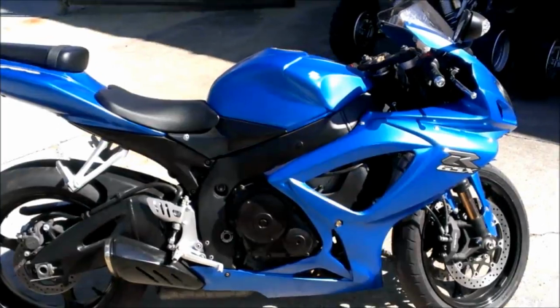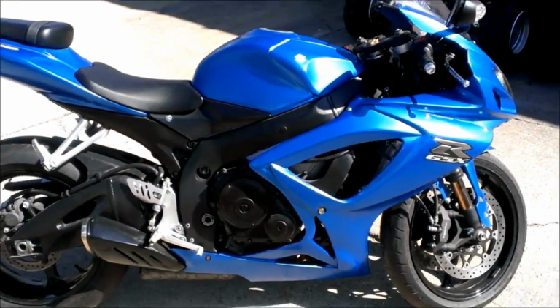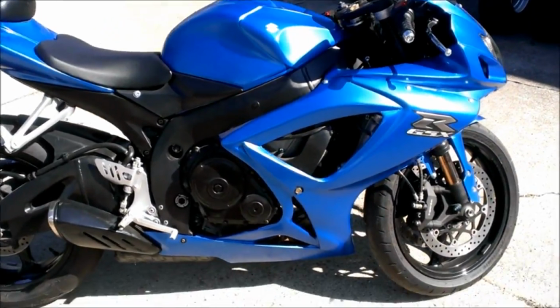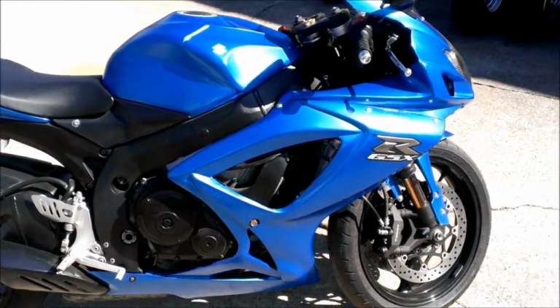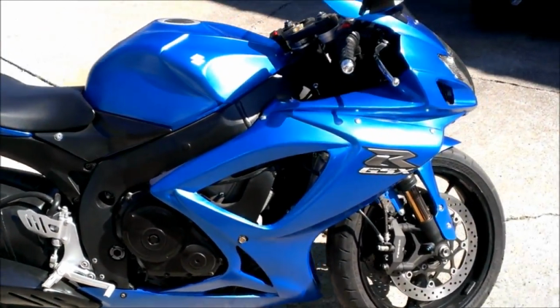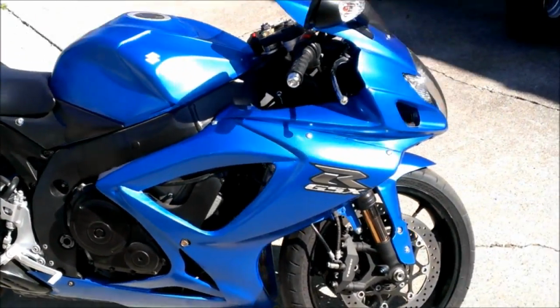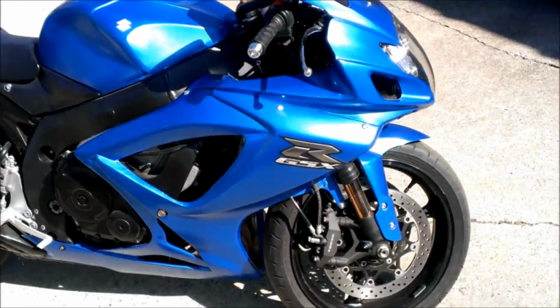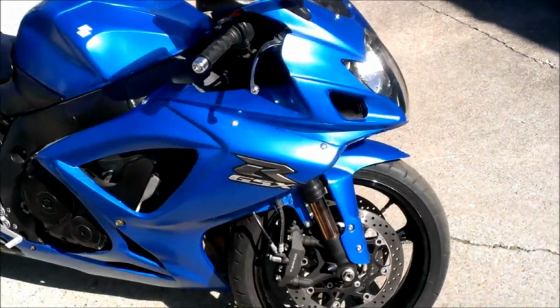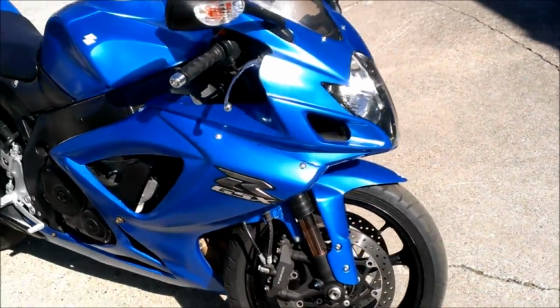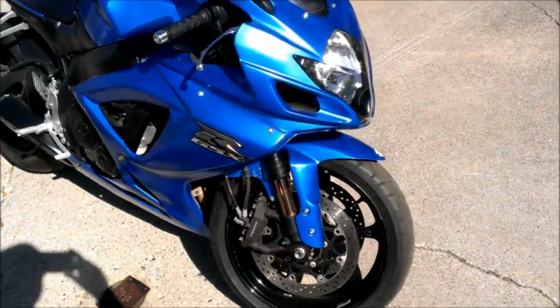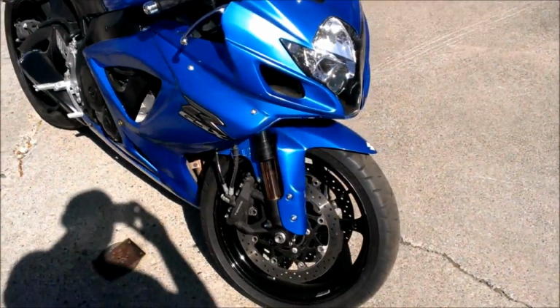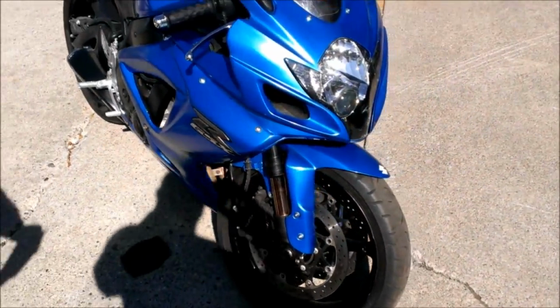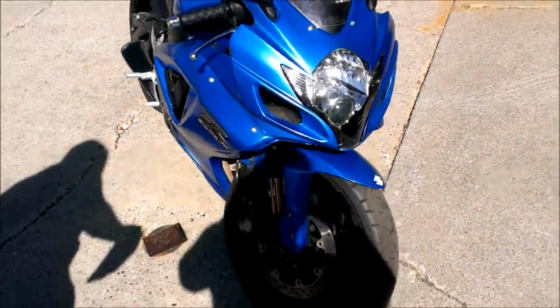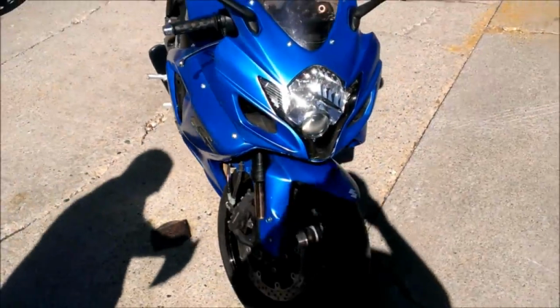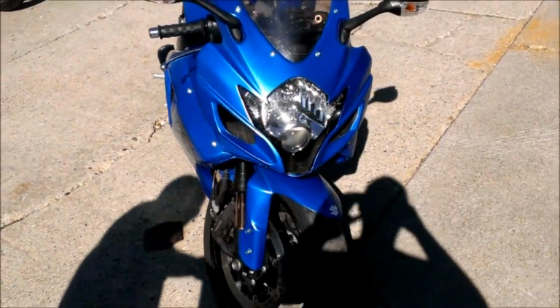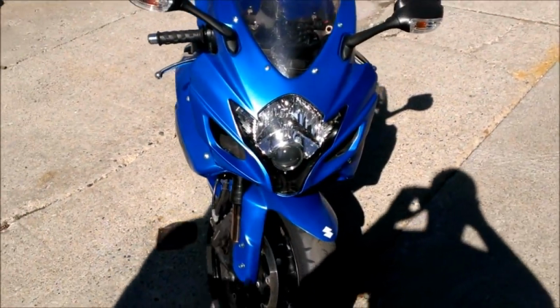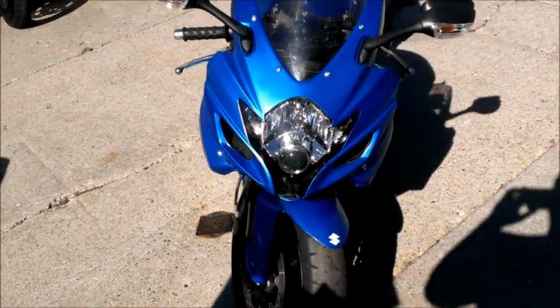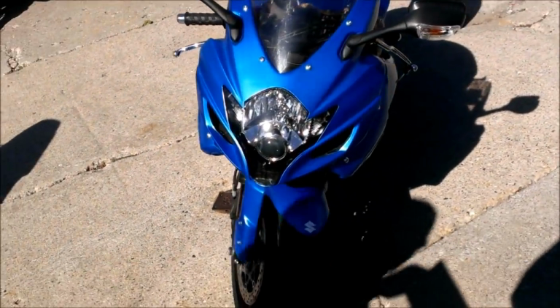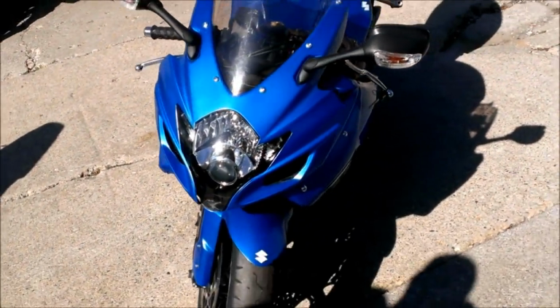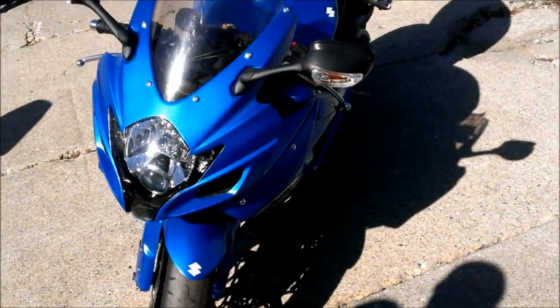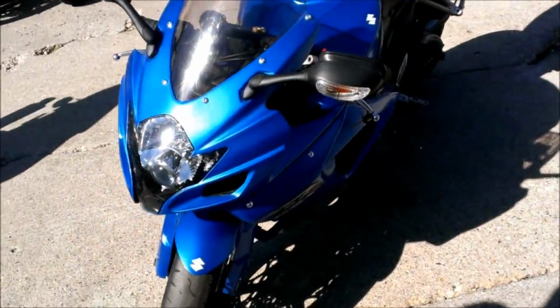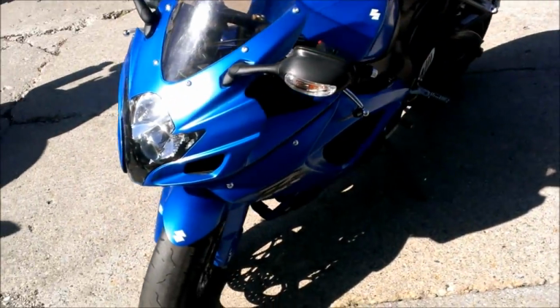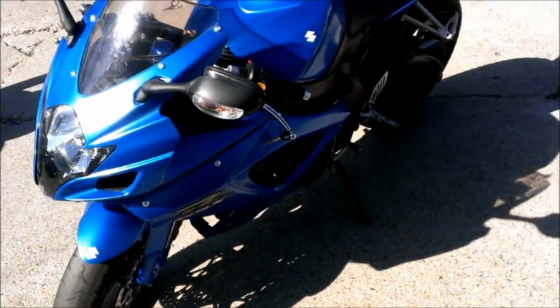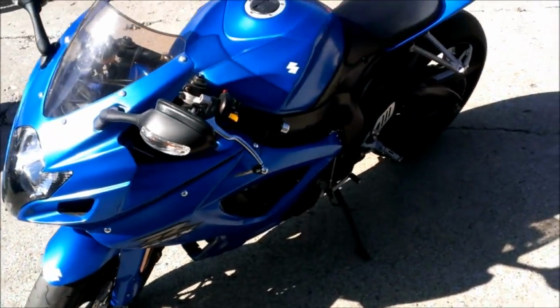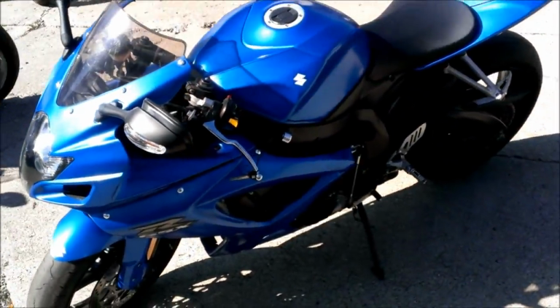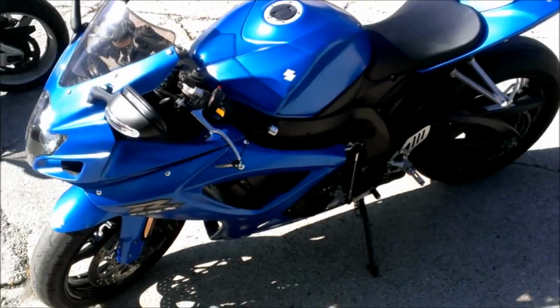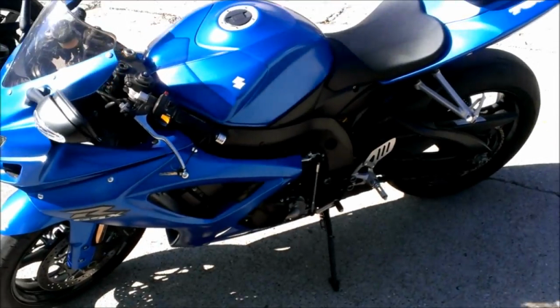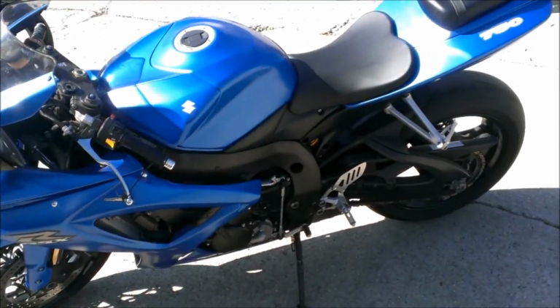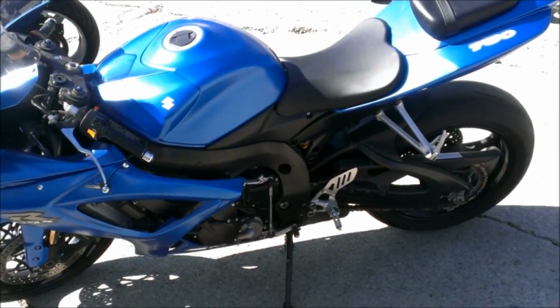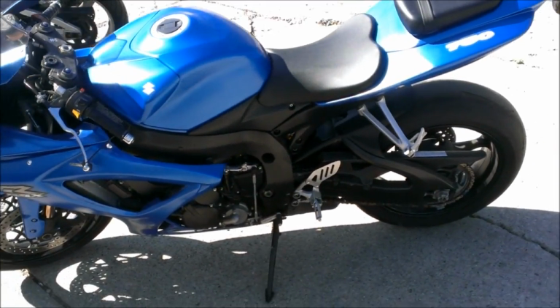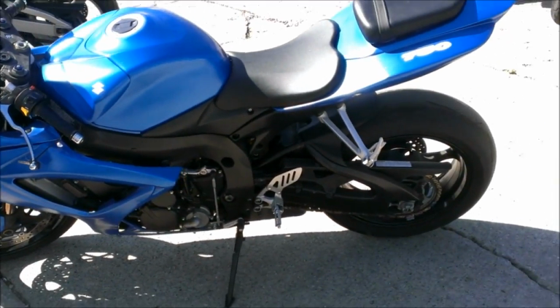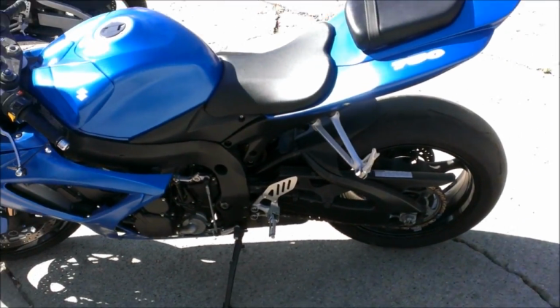We have a 2007 Suzuki GSX-R 750 sport bike for sale with a one-year warranty. Super sharp matte glue custom paint. You have to see this one in person — the pictures do not do it justice.